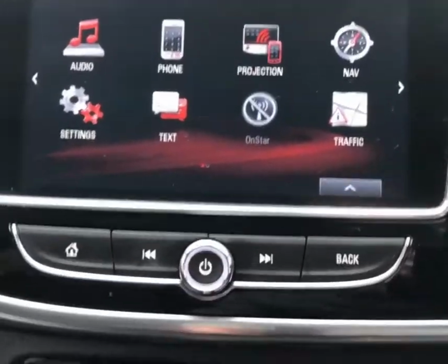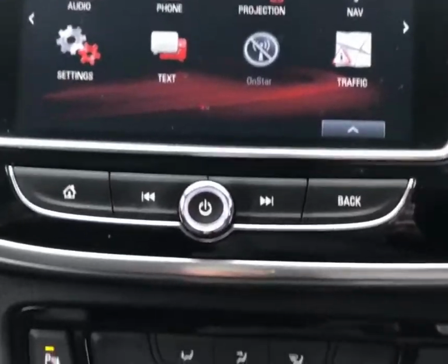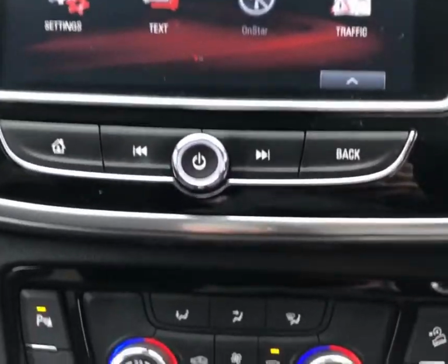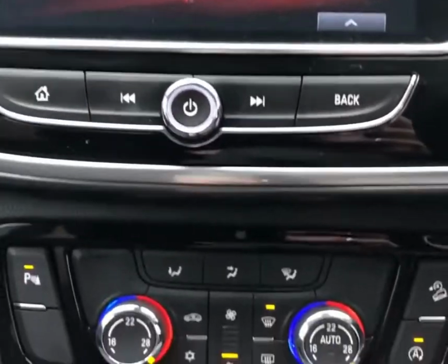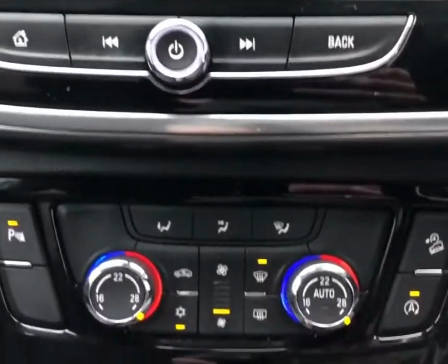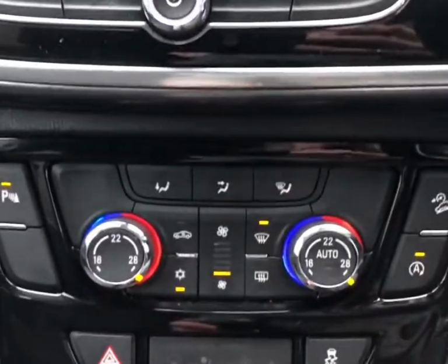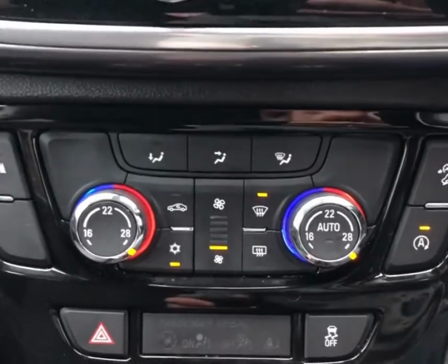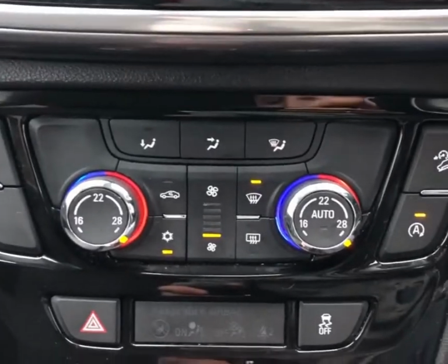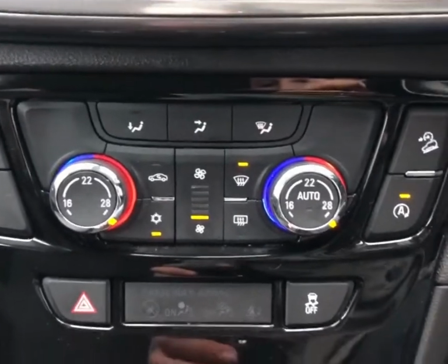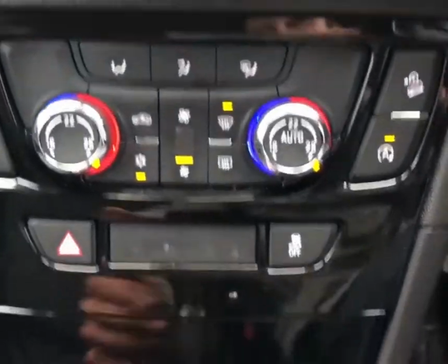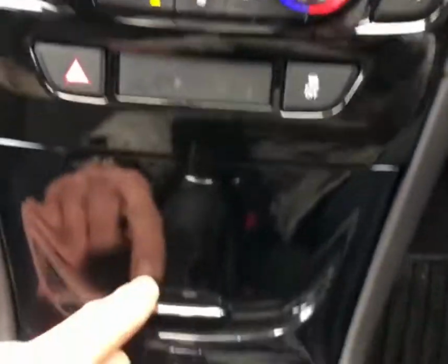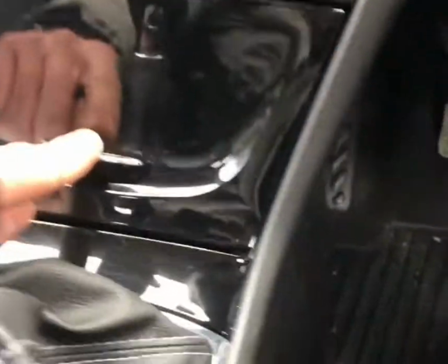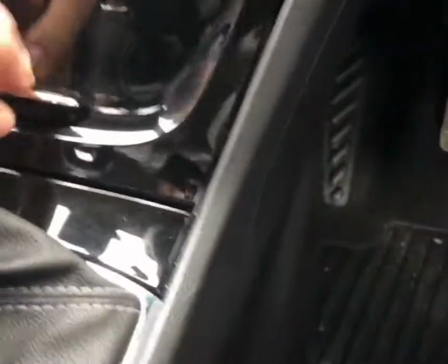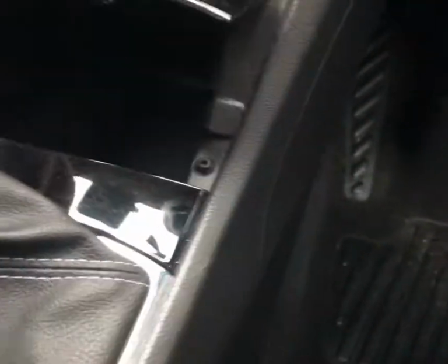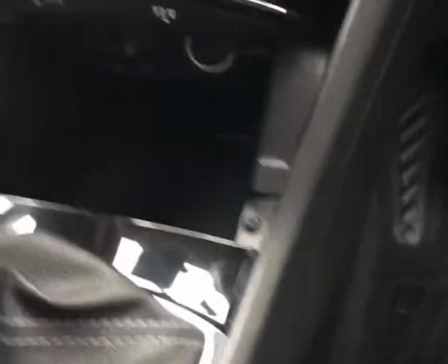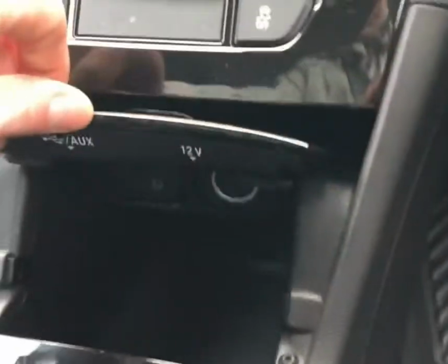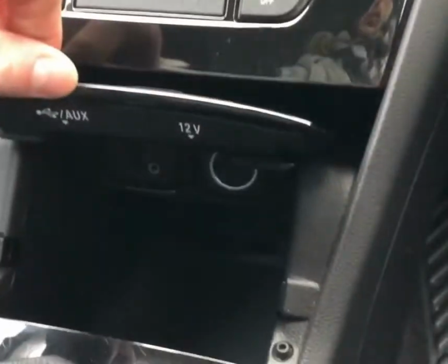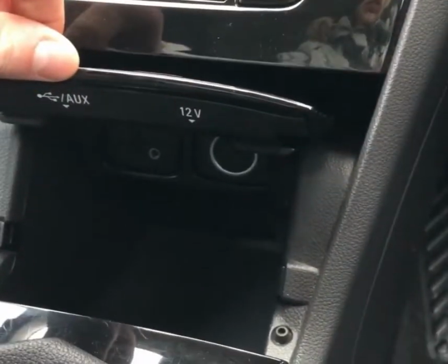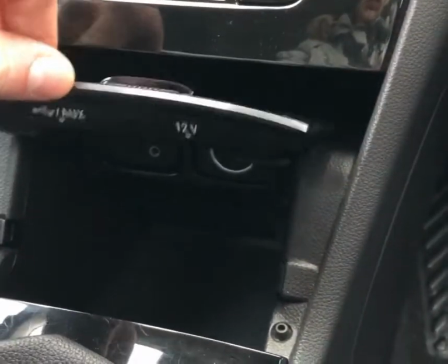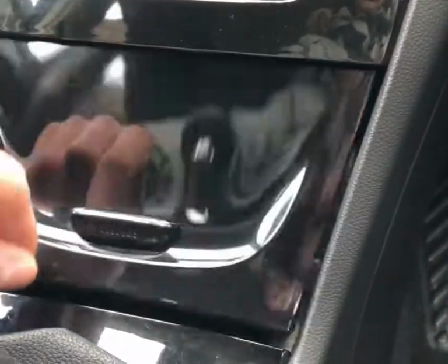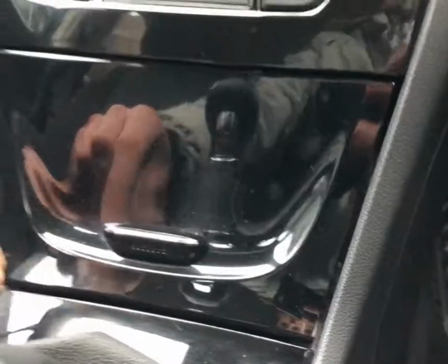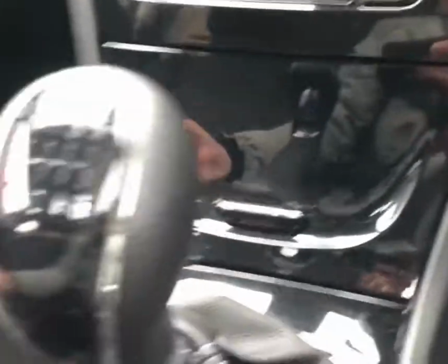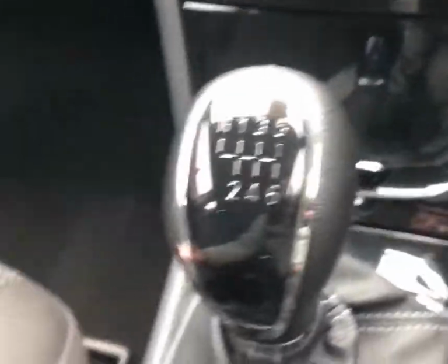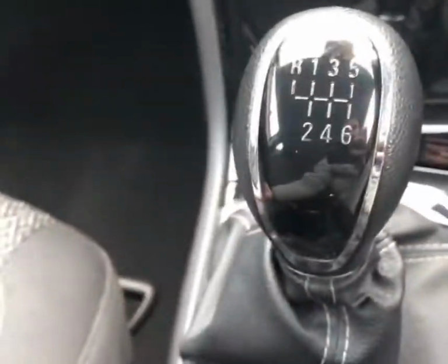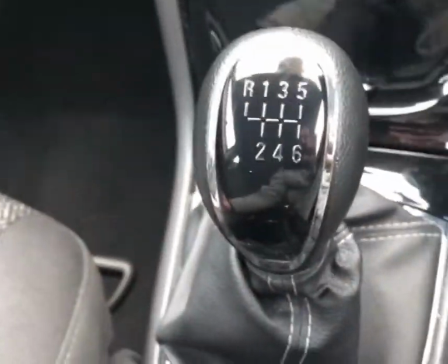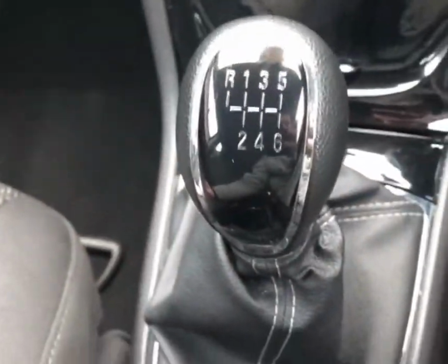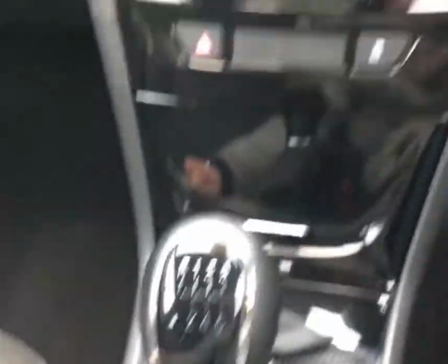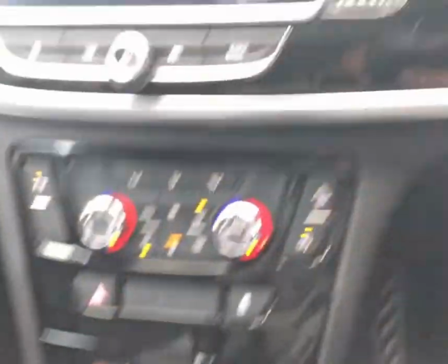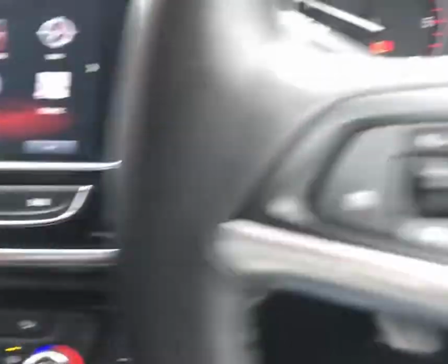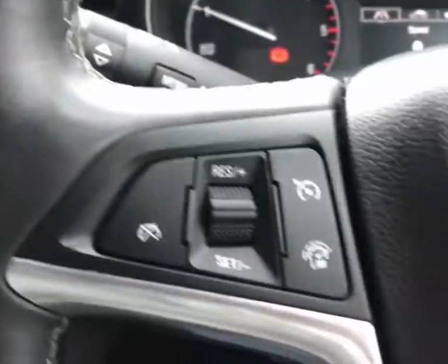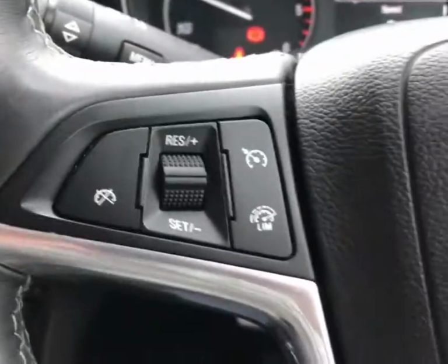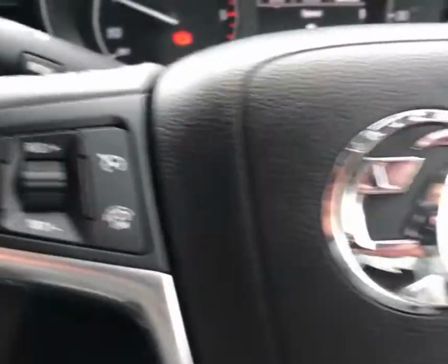The specification also includes a six speed gearbox, auto lights, electric windows, and auxiliary, USB and 12 volt sockets for all your inputs. All of our cars and vans are lovingly prepared to a high standard.